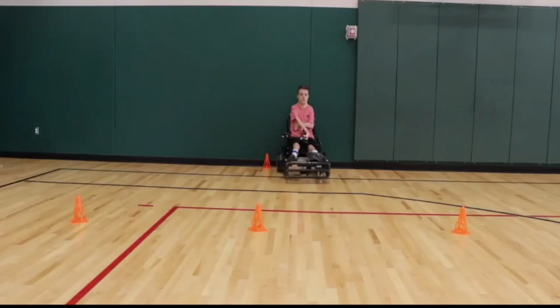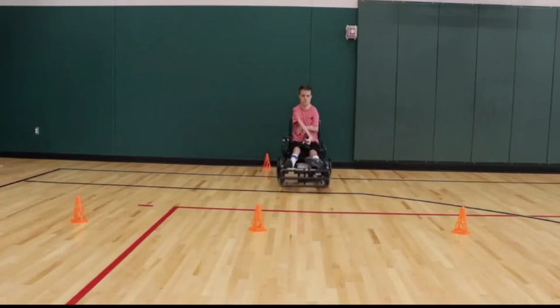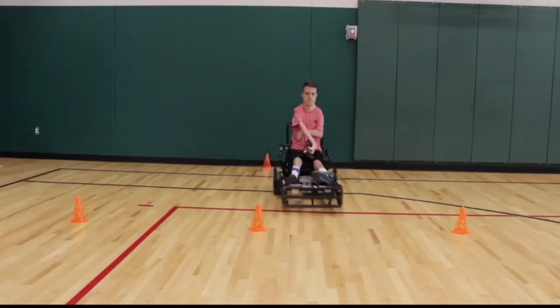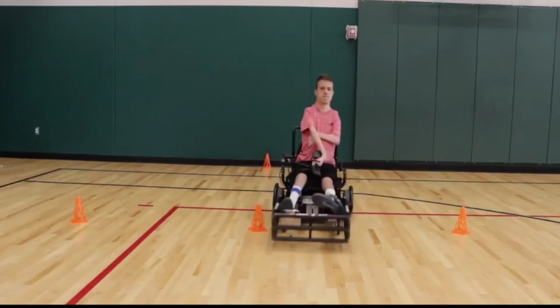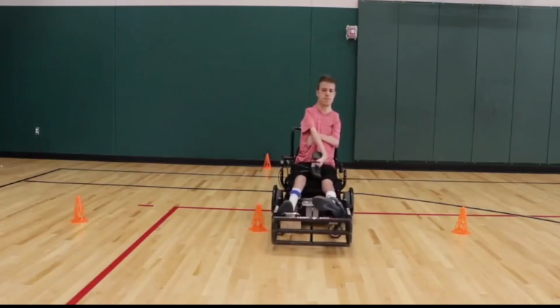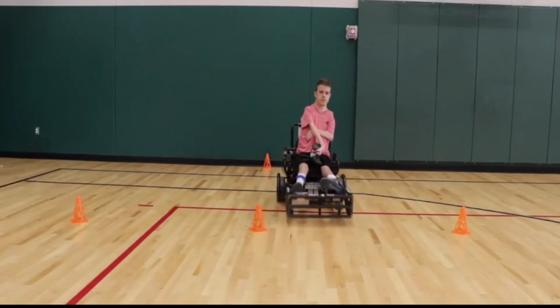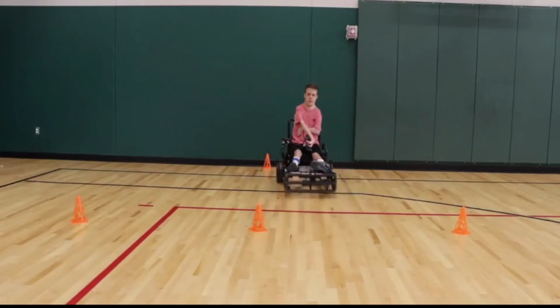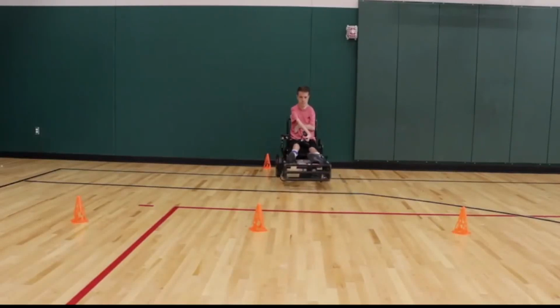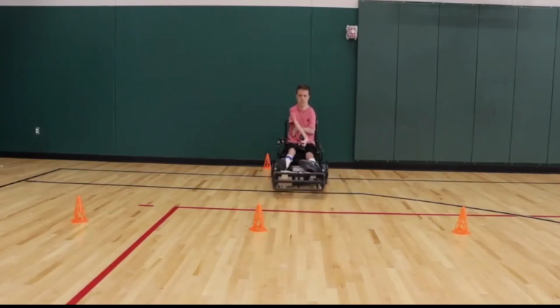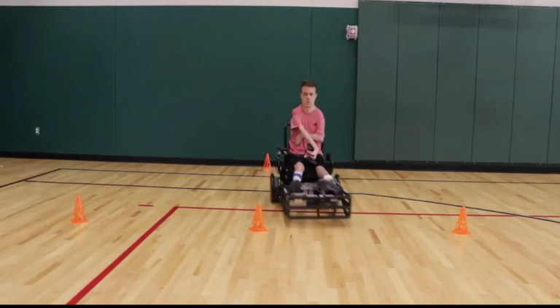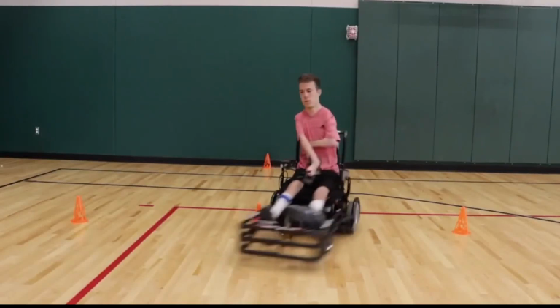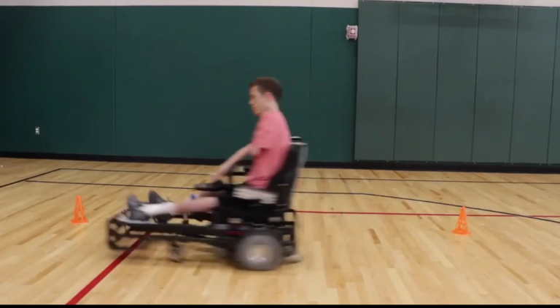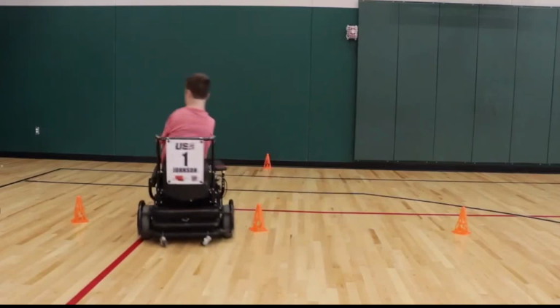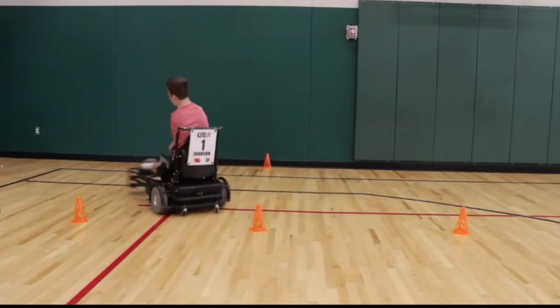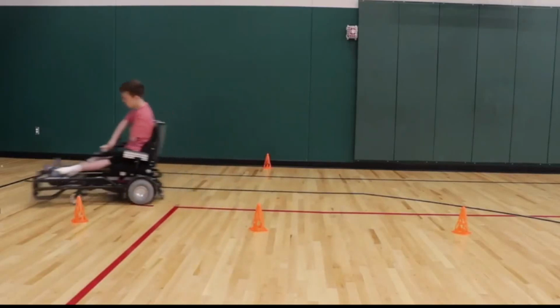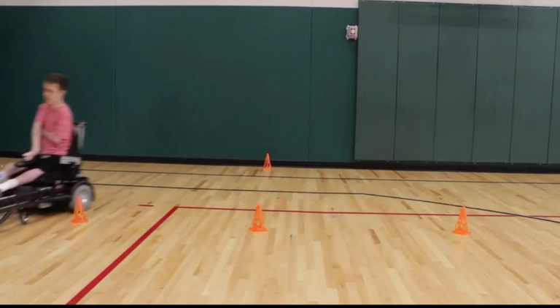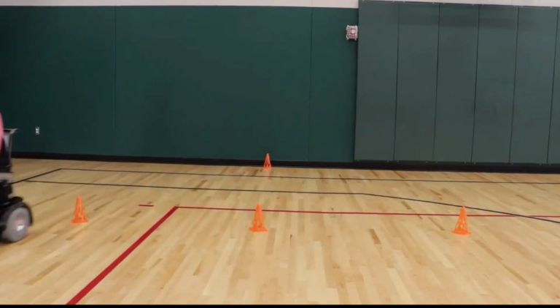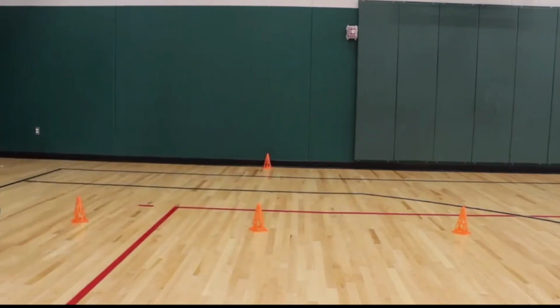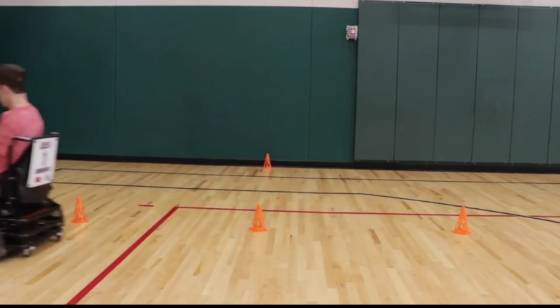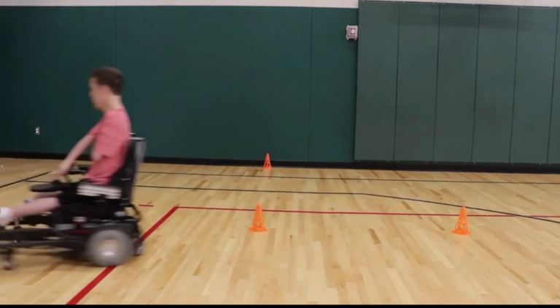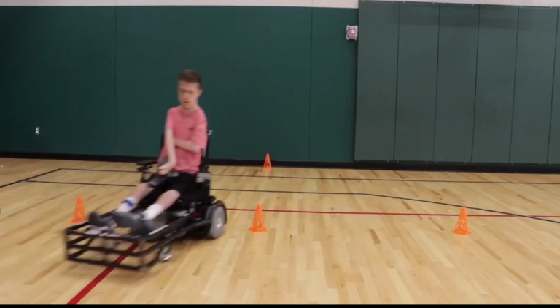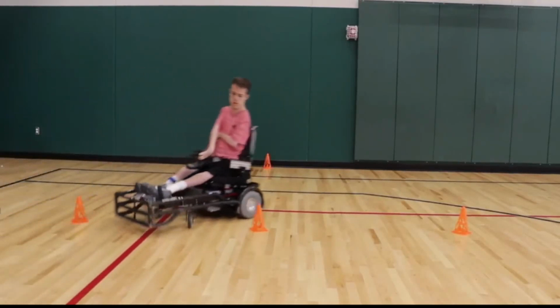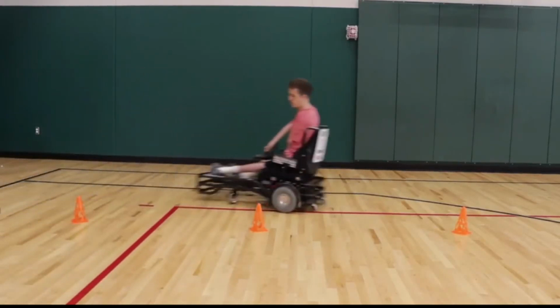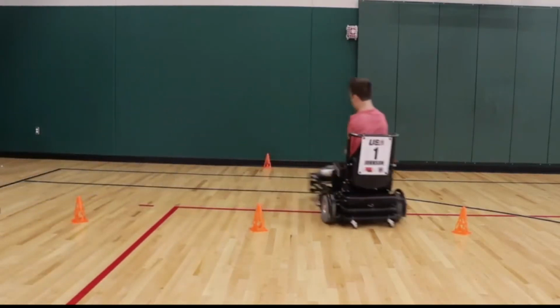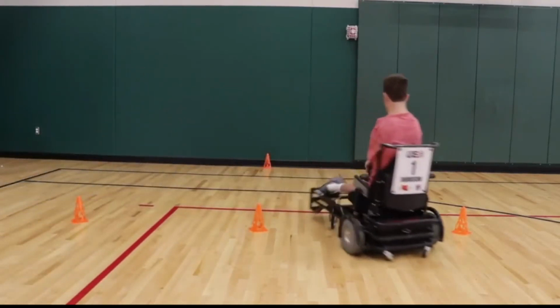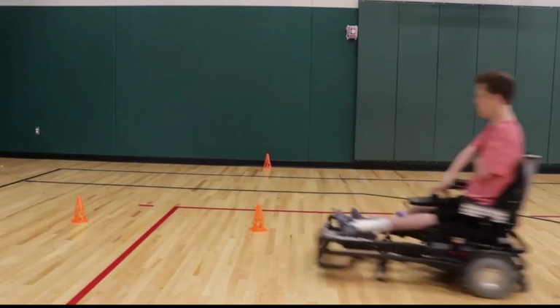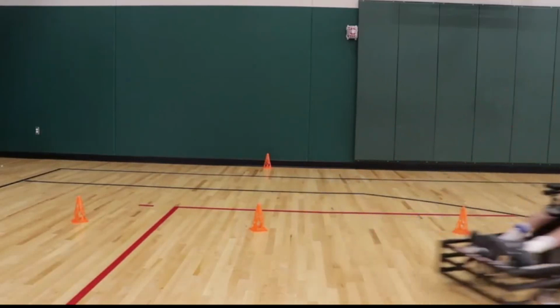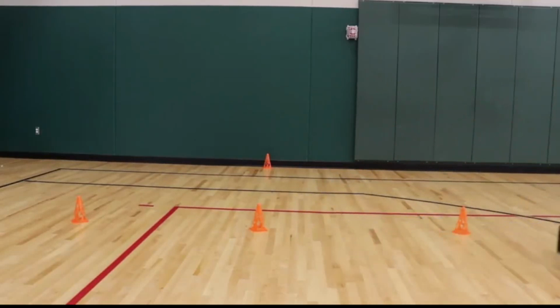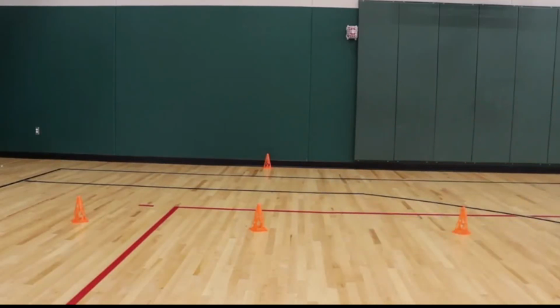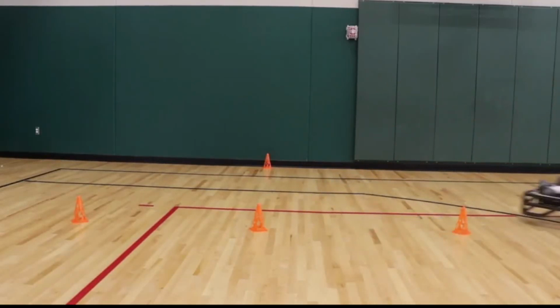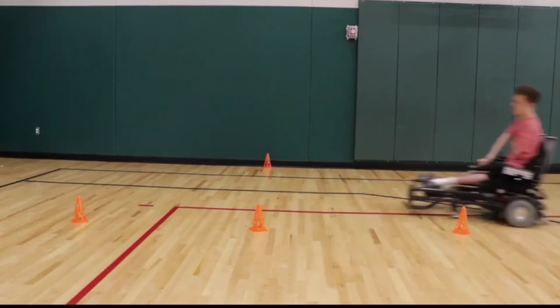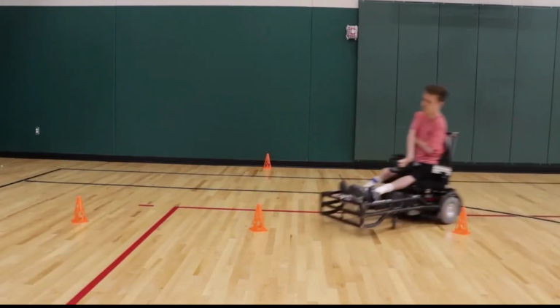Hi, and welcome to another Power Soccer training video. In this video, I'm going to give you a few drills to help you improve your chair control skills. Although it isn't a very exciting topic, it's crucial for the development of other skills.